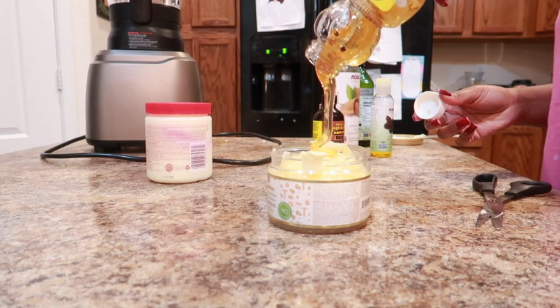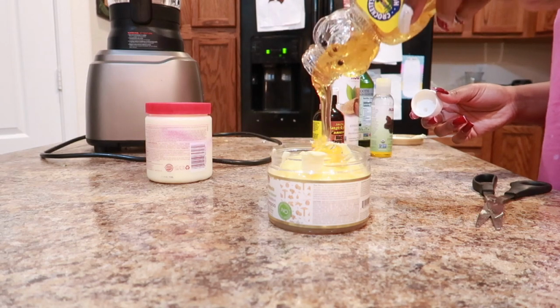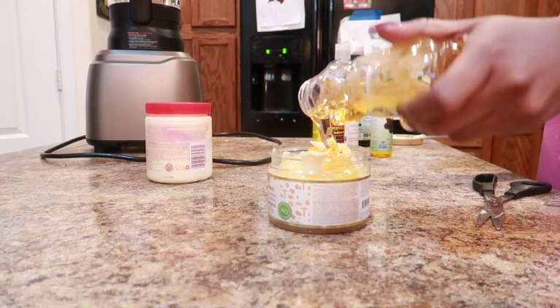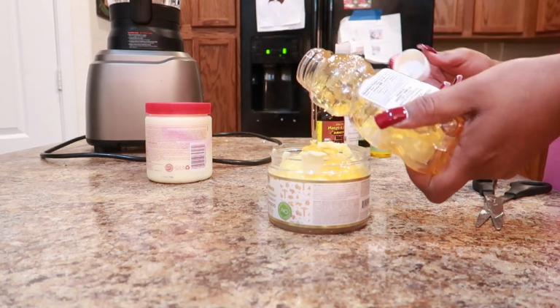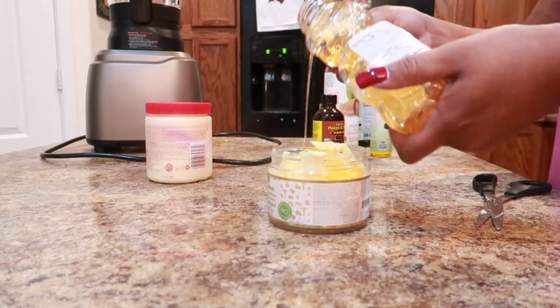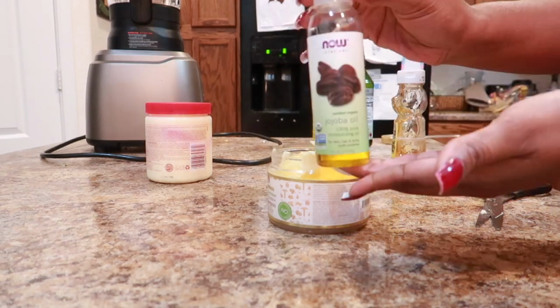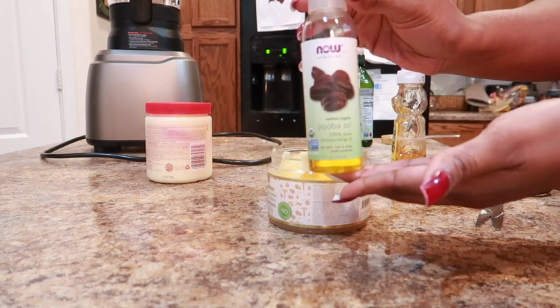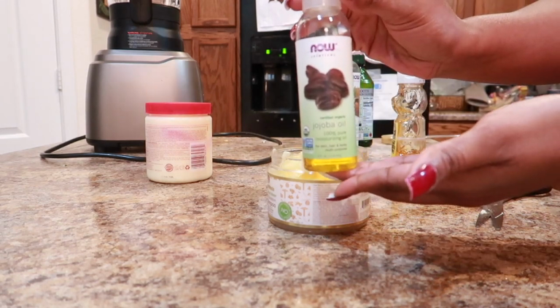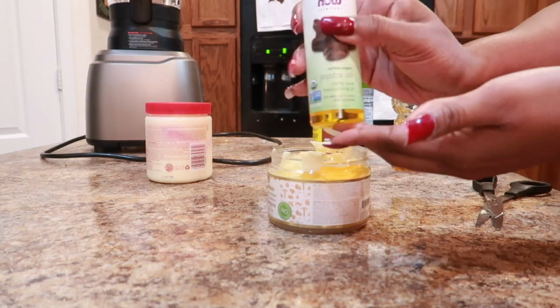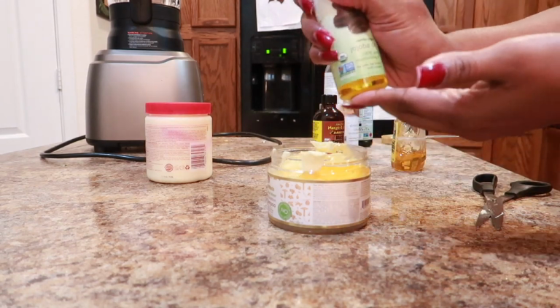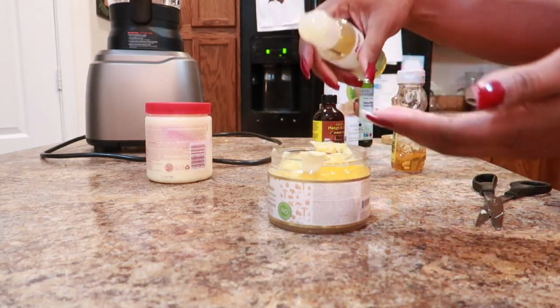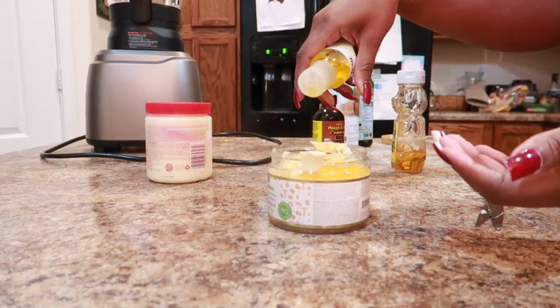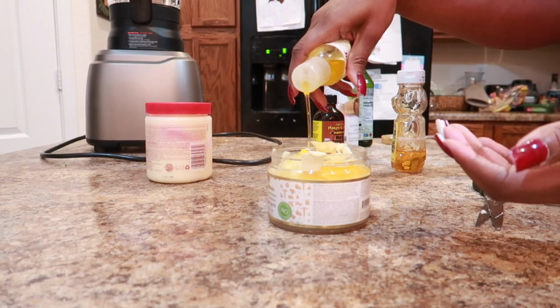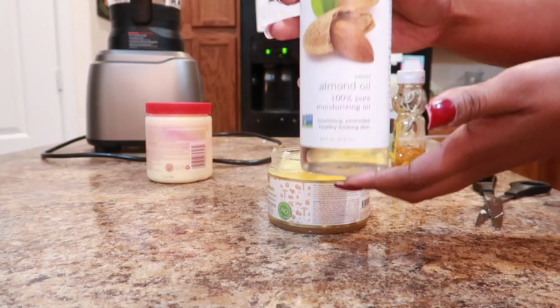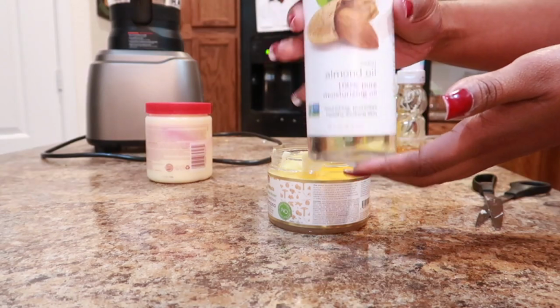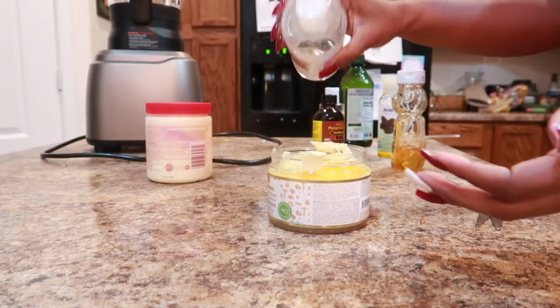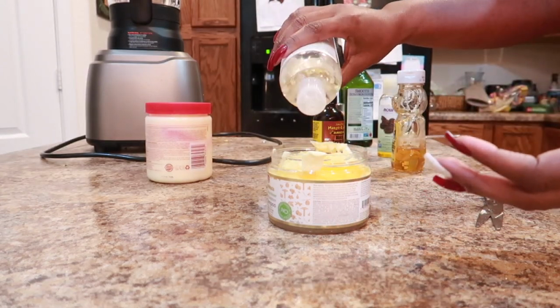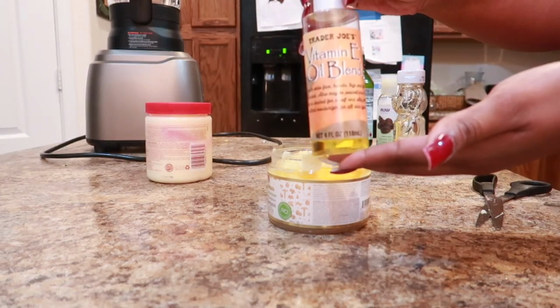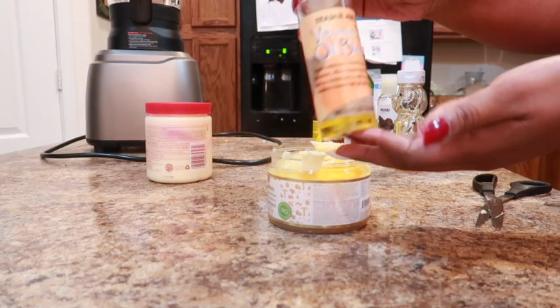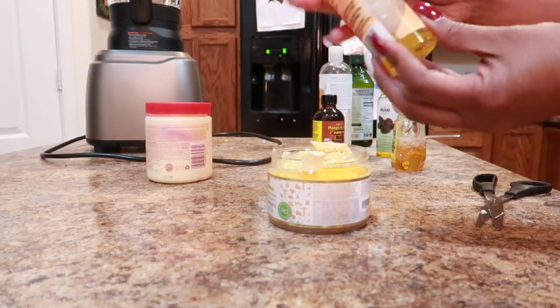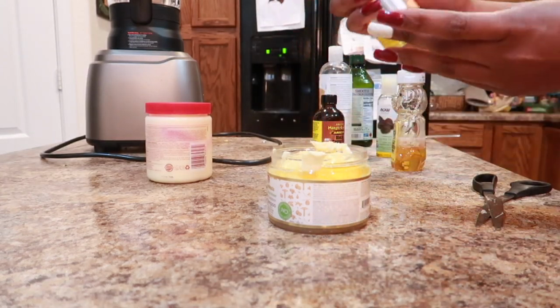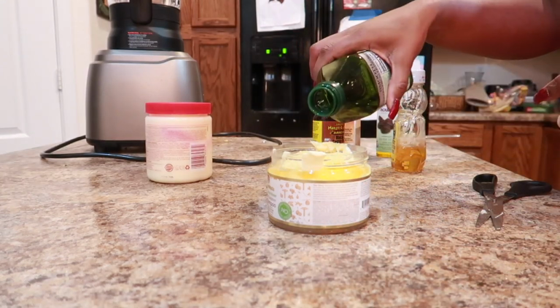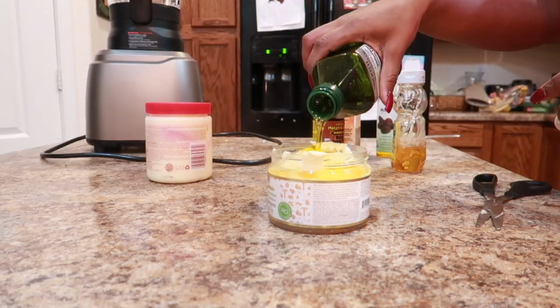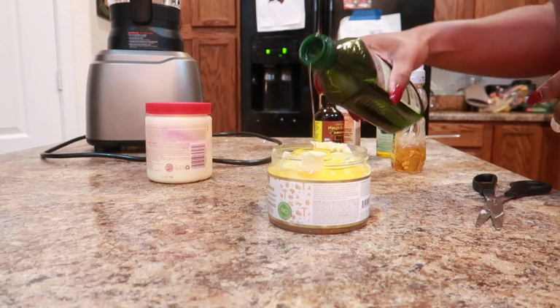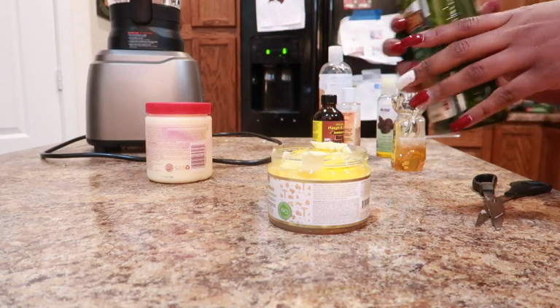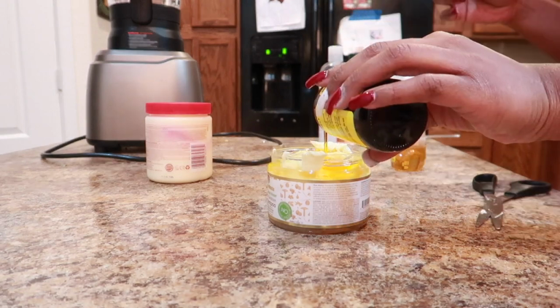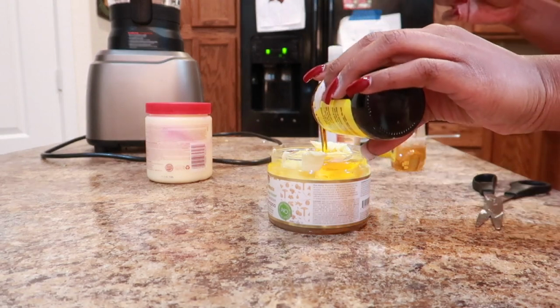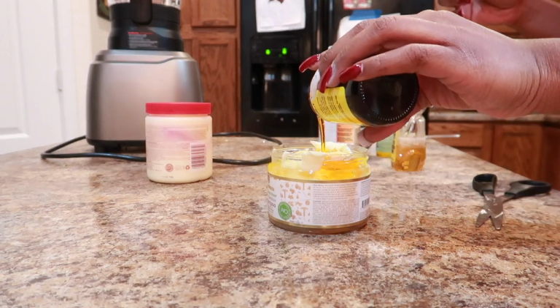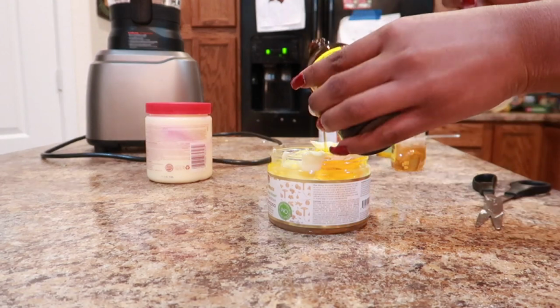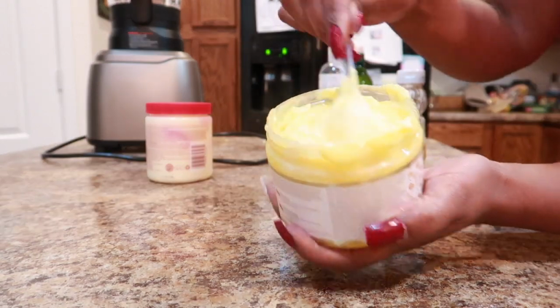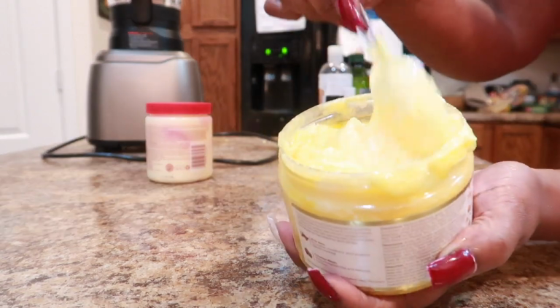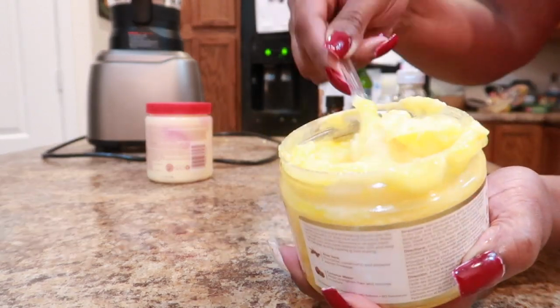And then some oils — any type of oils you want — but I'm using jojoba oil, sweet almond oil, vitamin E oil, olive oil, and Jamaican black castor oil. This is what I've been using on my hair for the past six months or so.